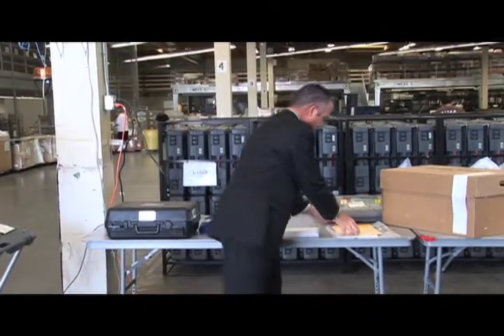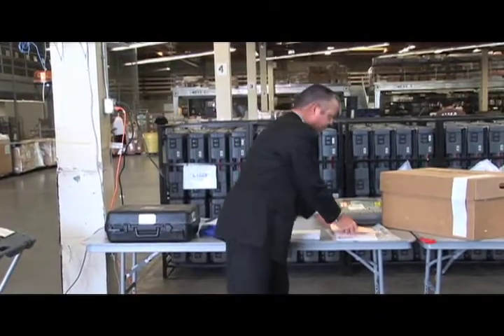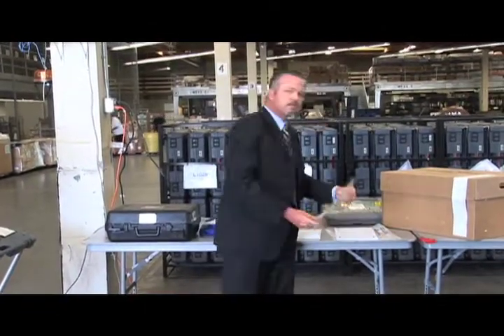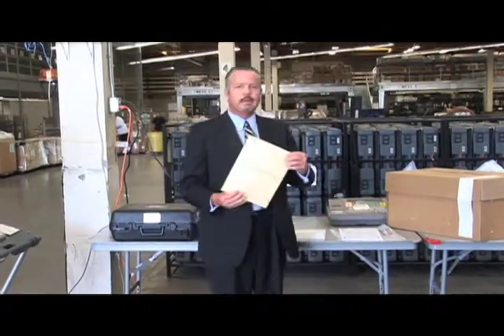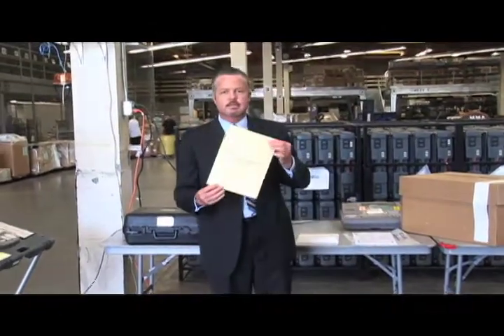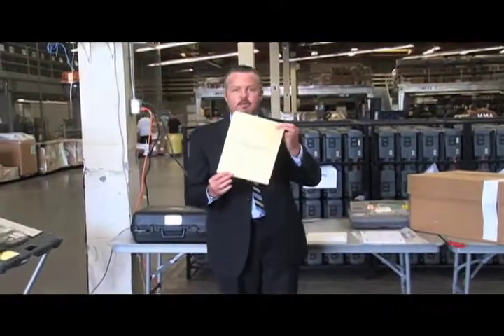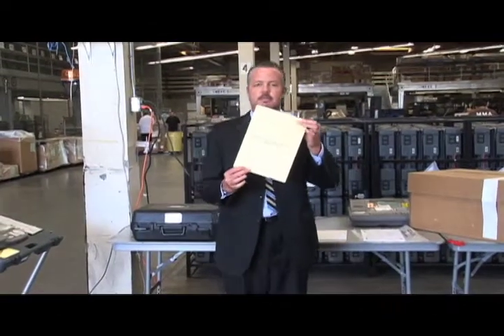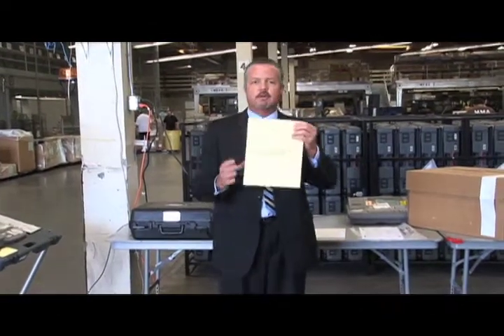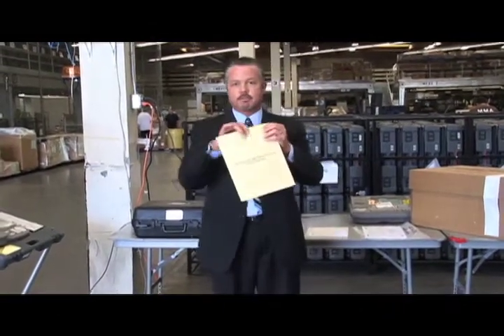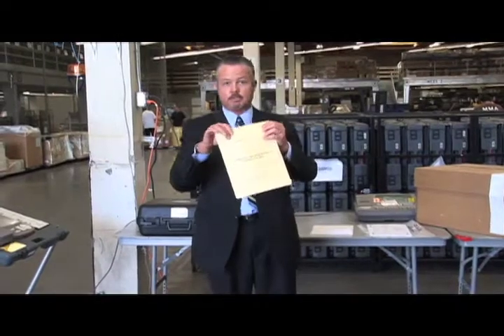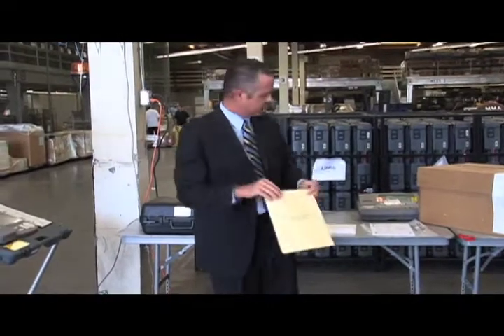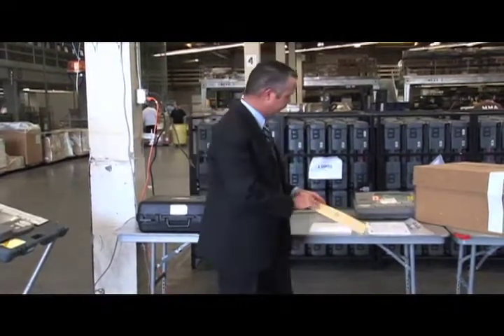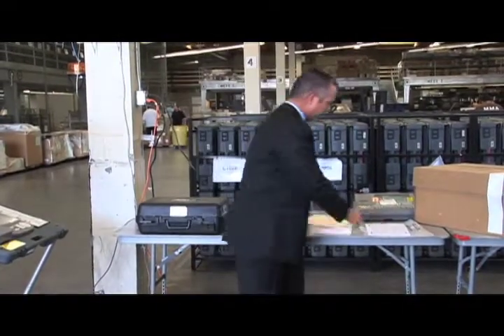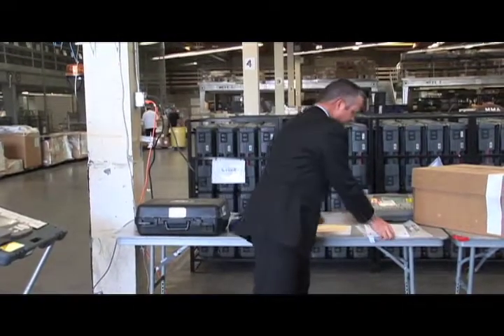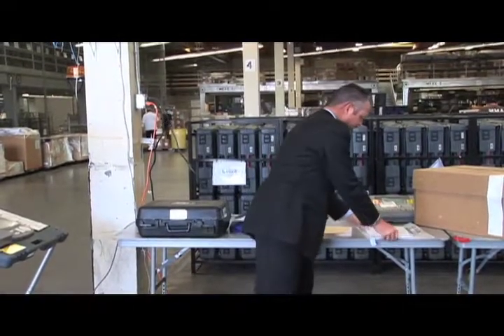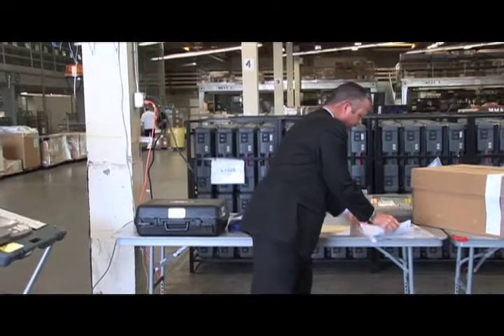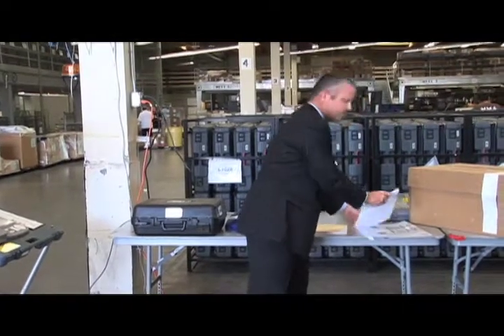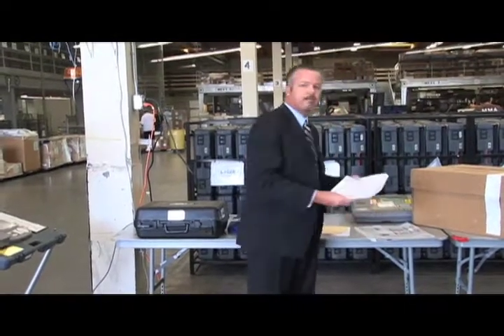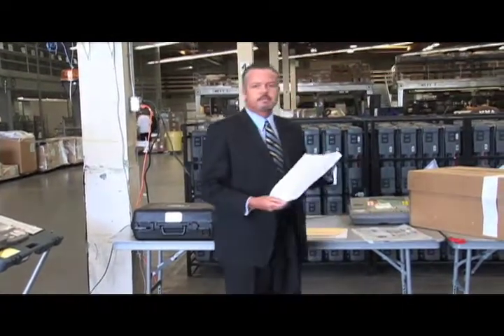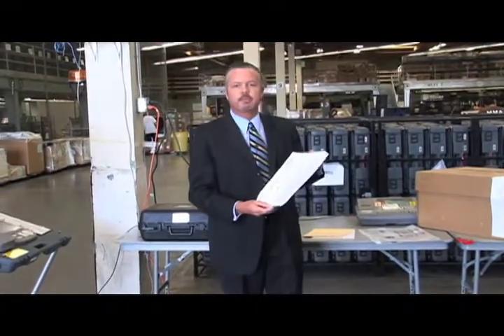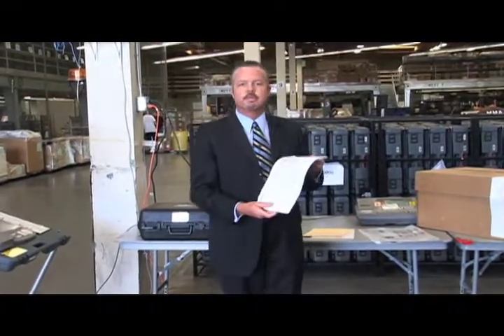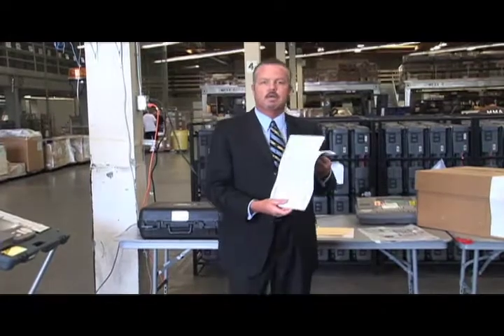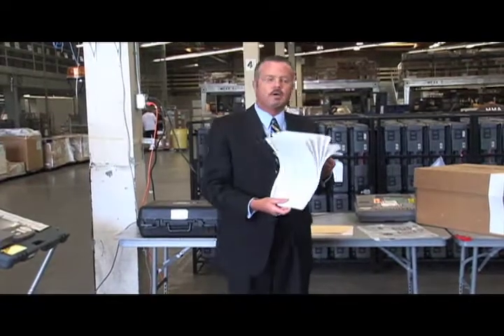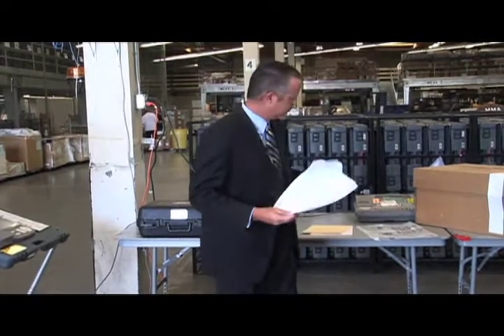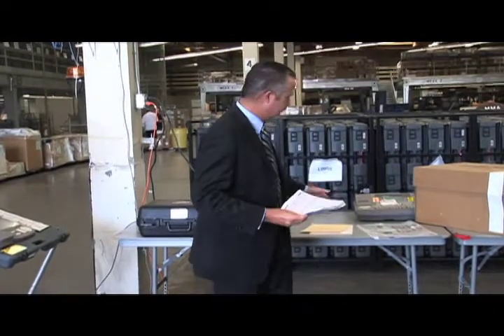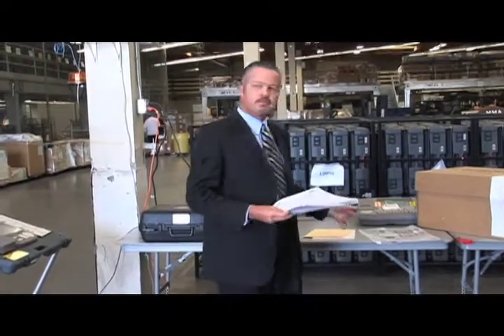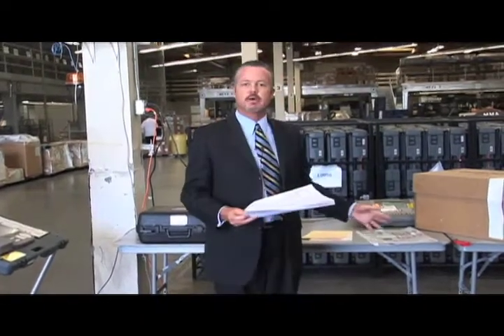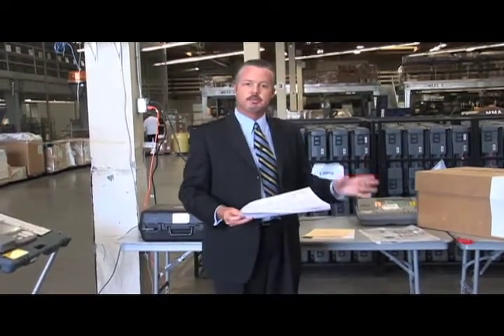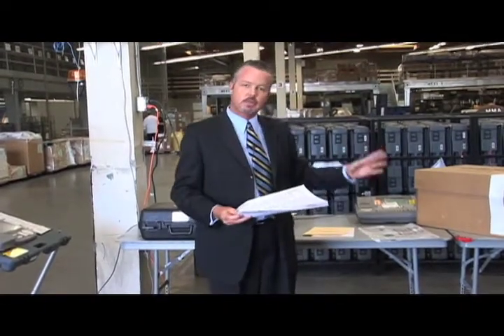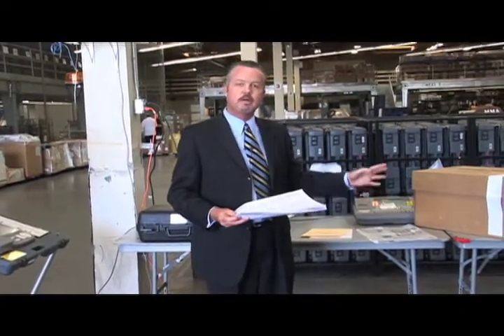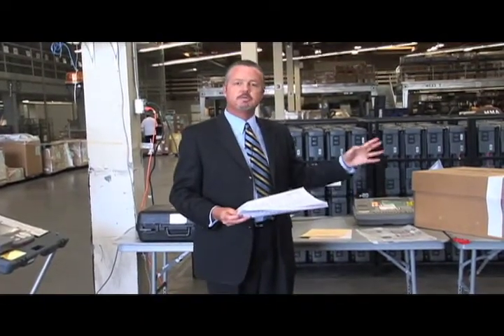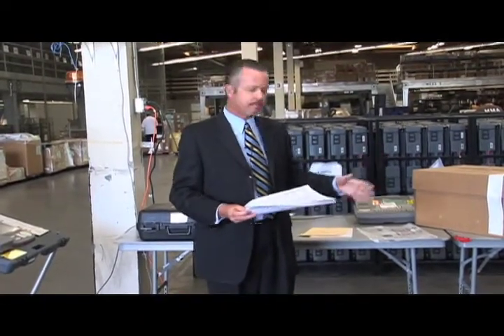If you have any spoiled ballots, they will go in this particular envelope and, of course, sealed. And the last is, unused paper ballots that are in your poll site are also going to be included with these two envelopes, and they're going to go in the unused ballot bag.